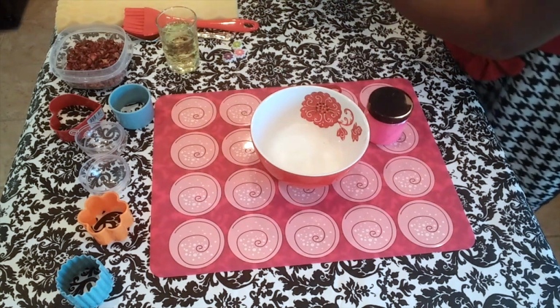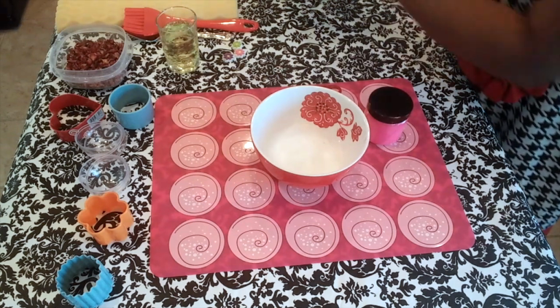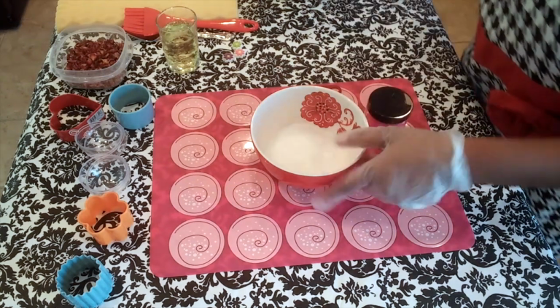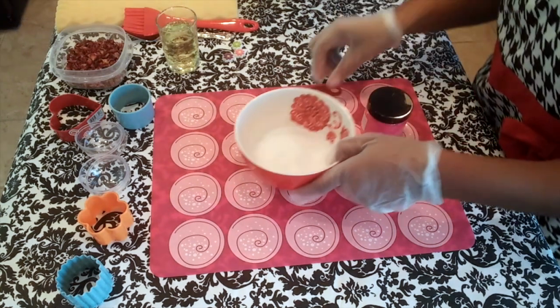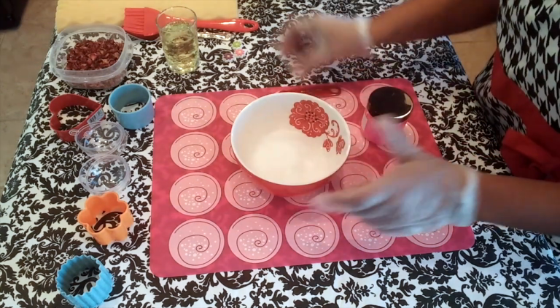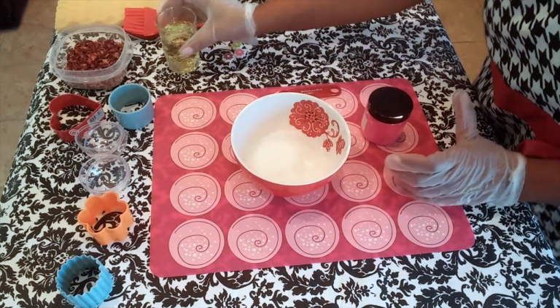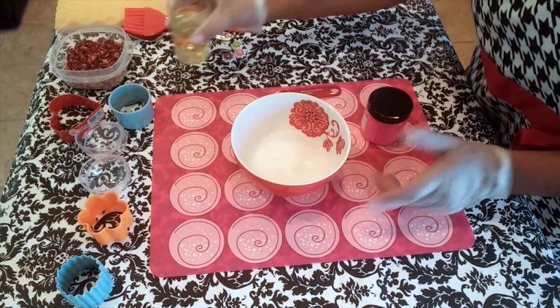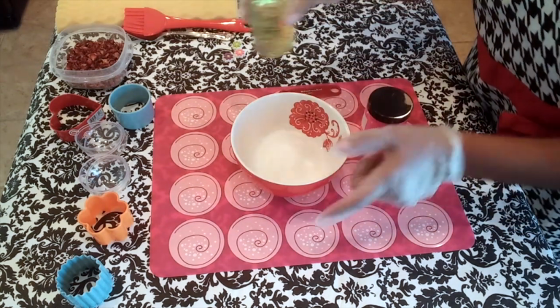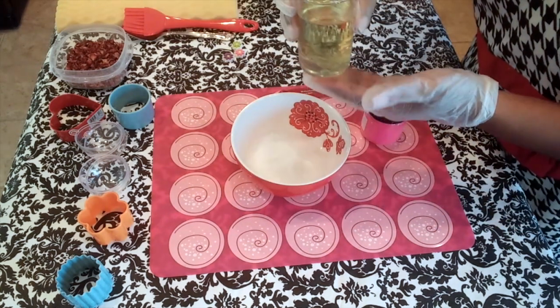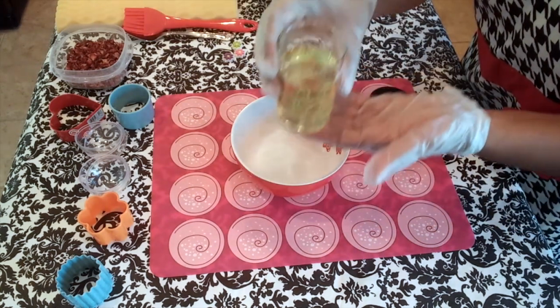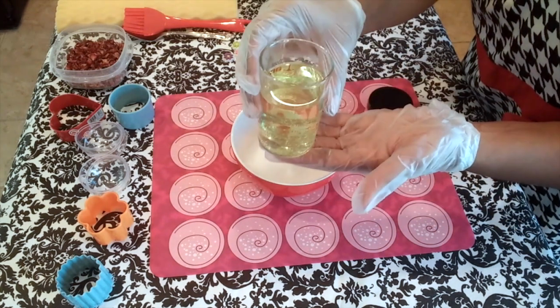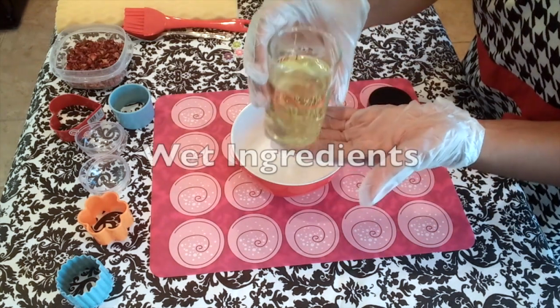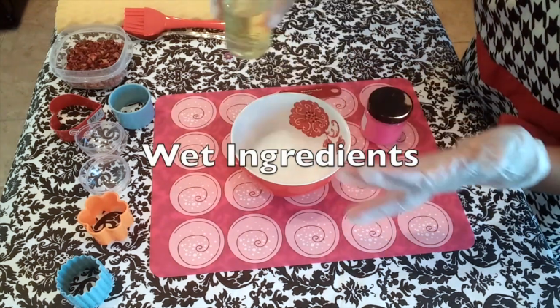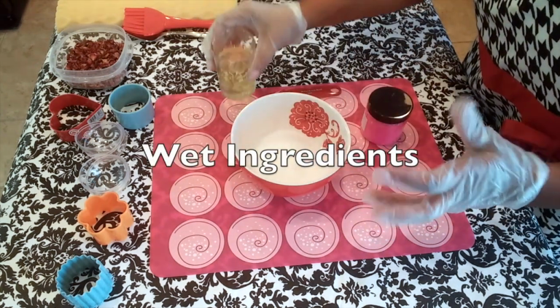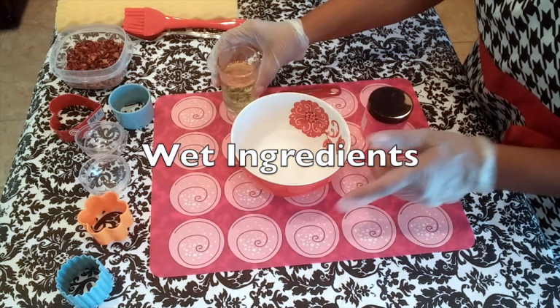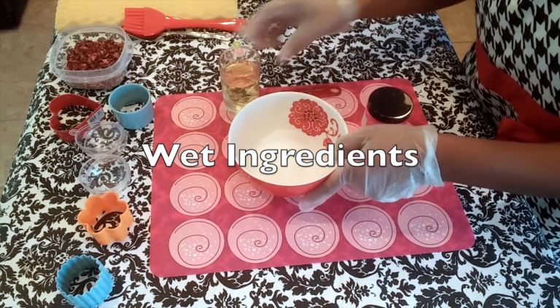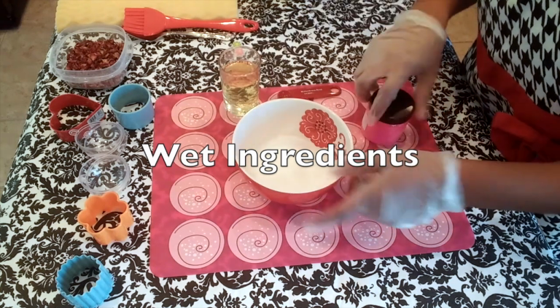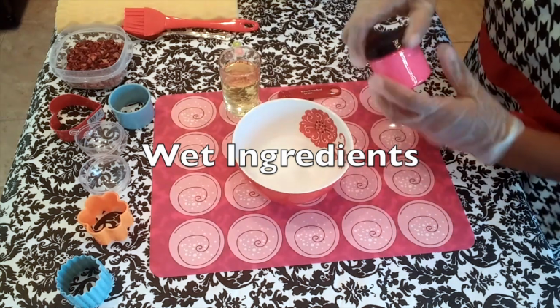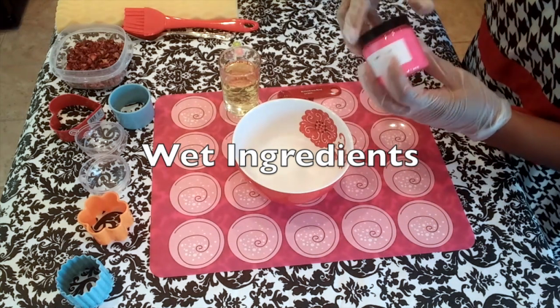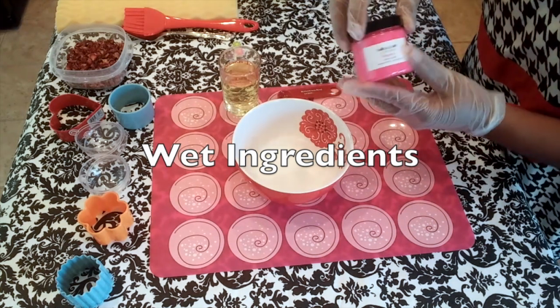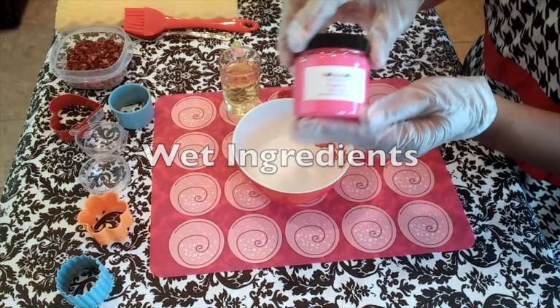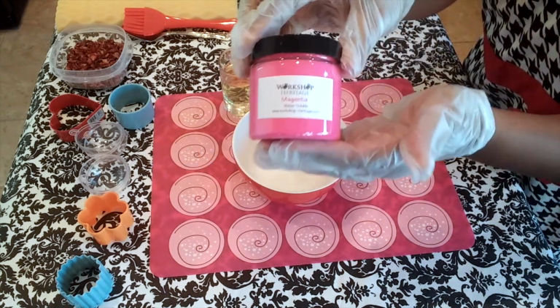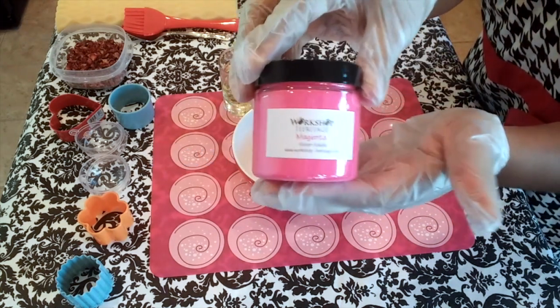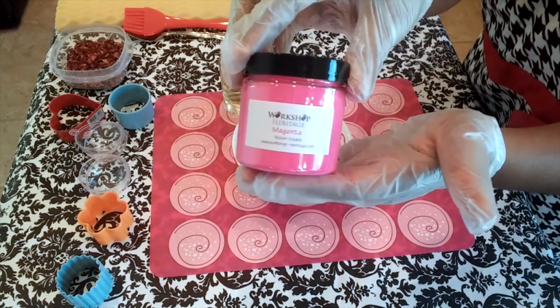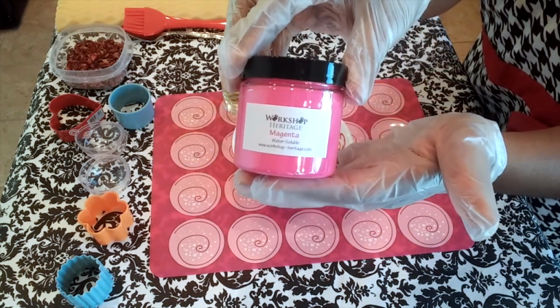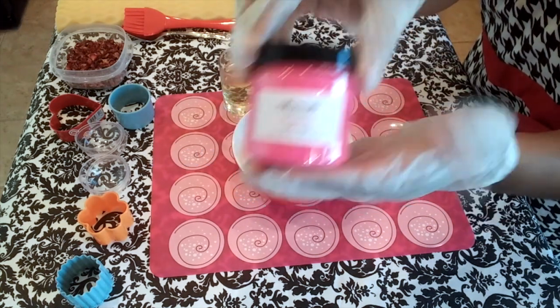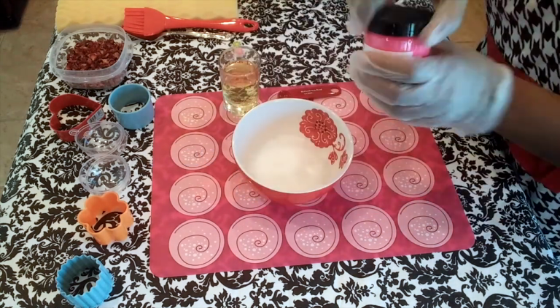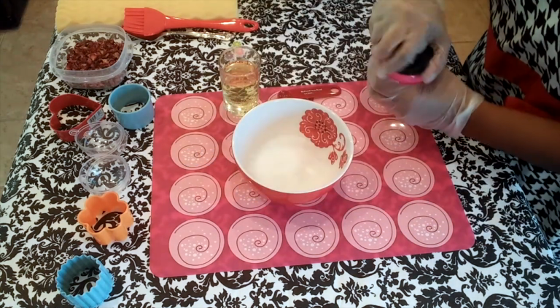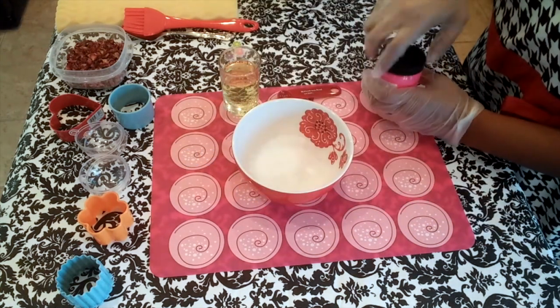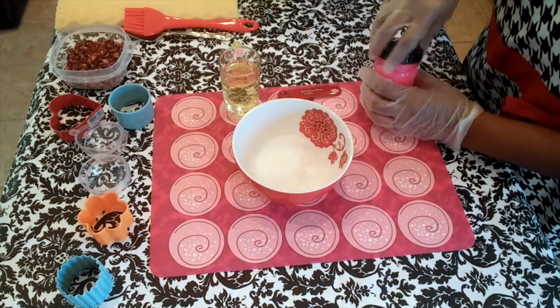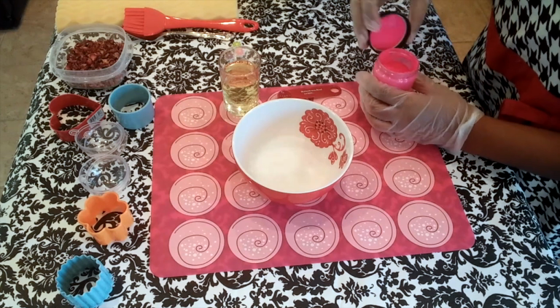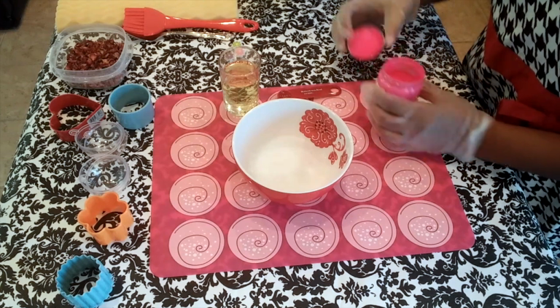I've also measured out my Epsom salts separately, as well as my wet ingredients, which consist of distilled water, rubbing alcohol, and my fragrance oil.